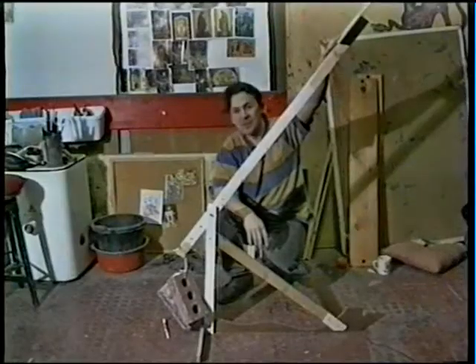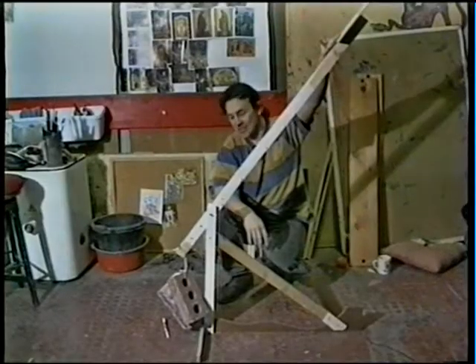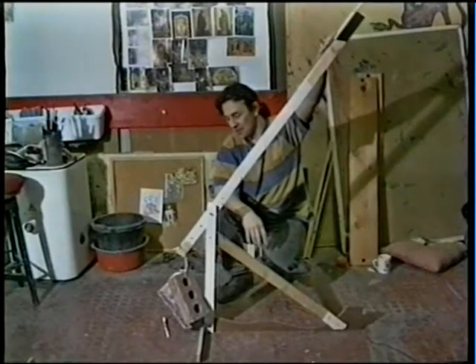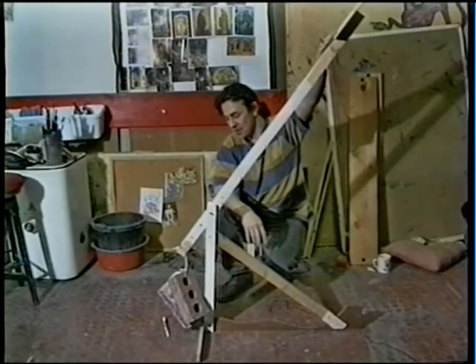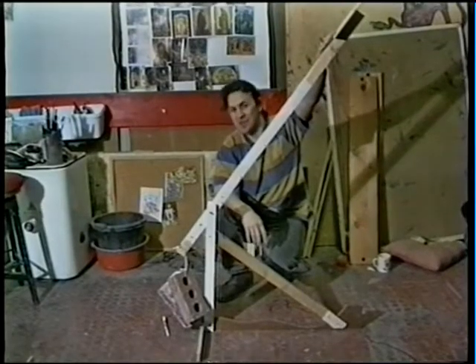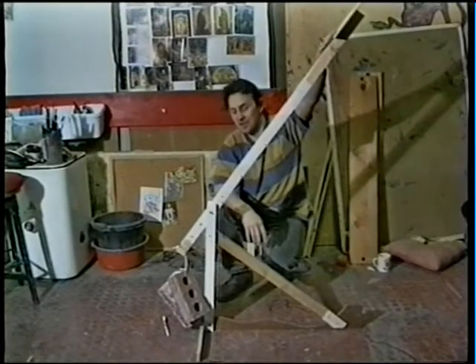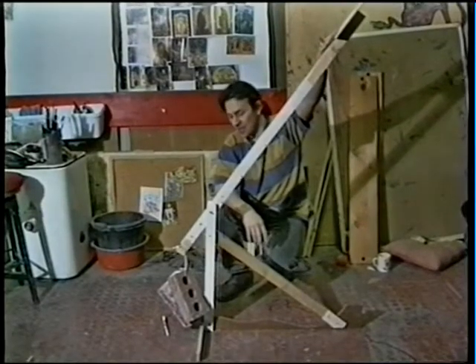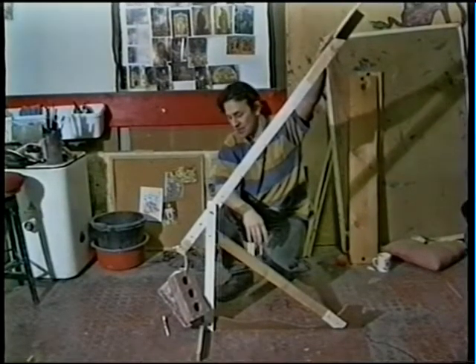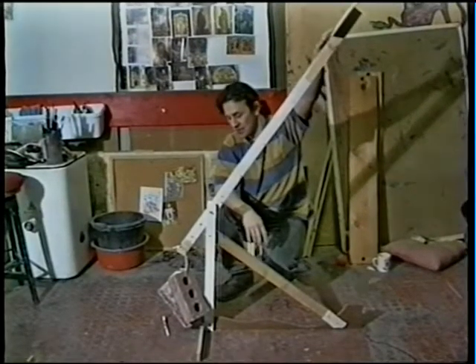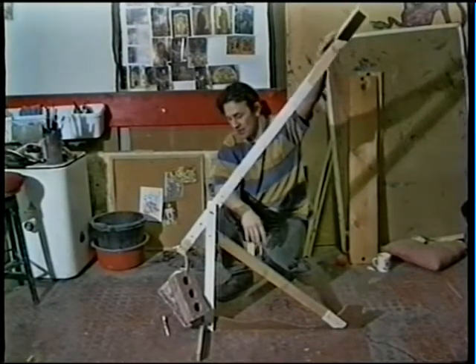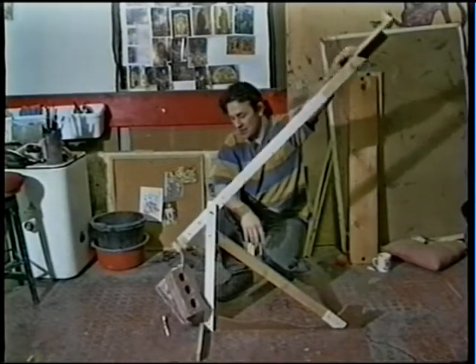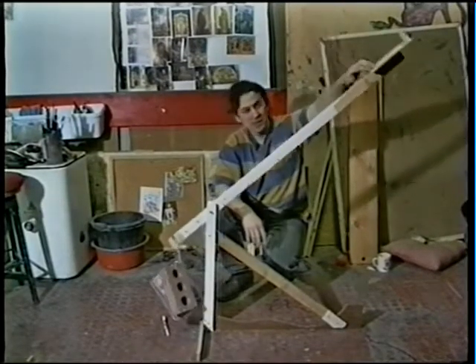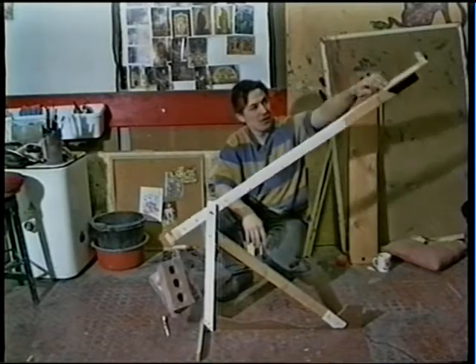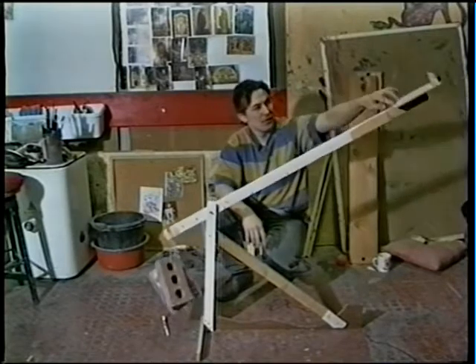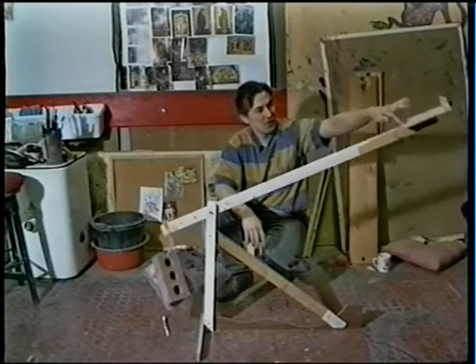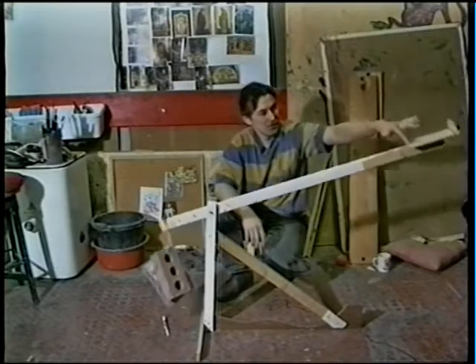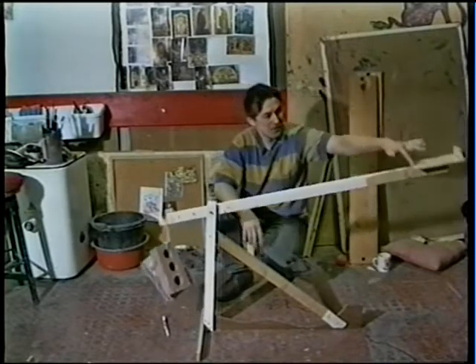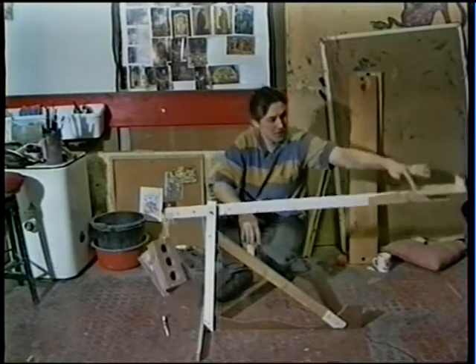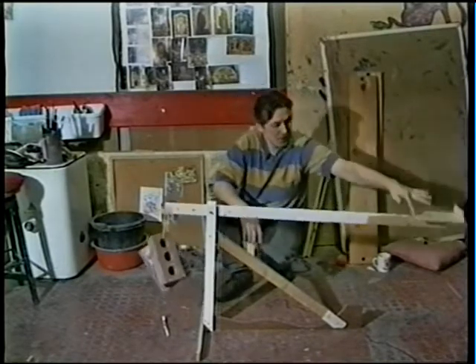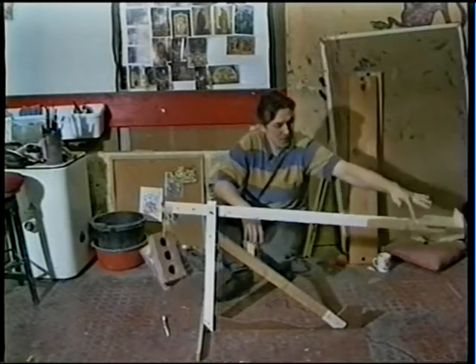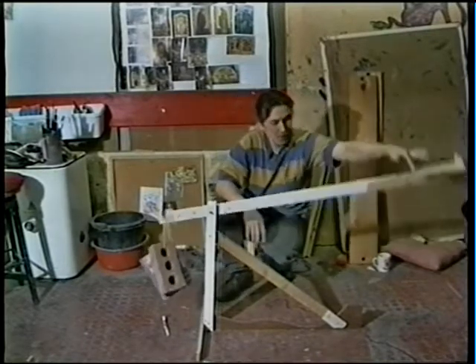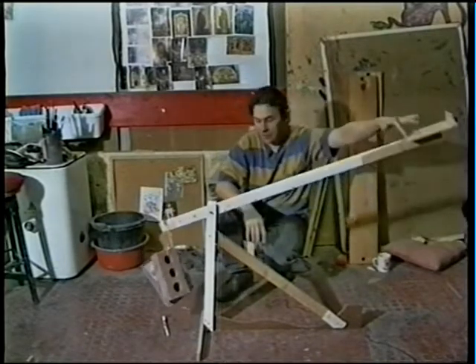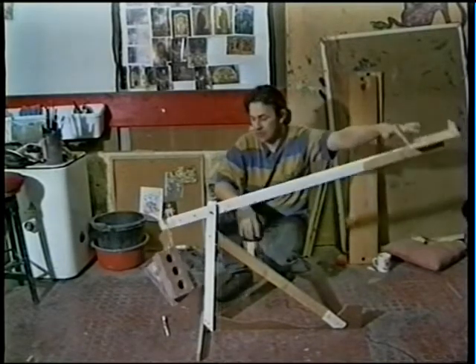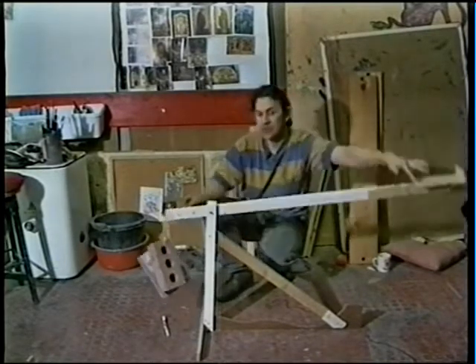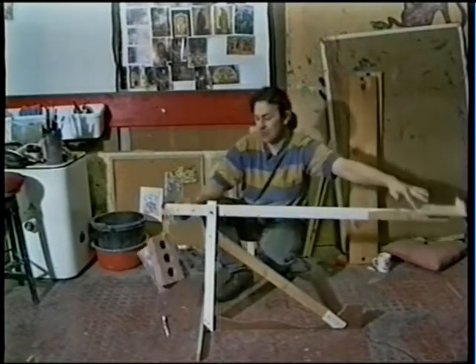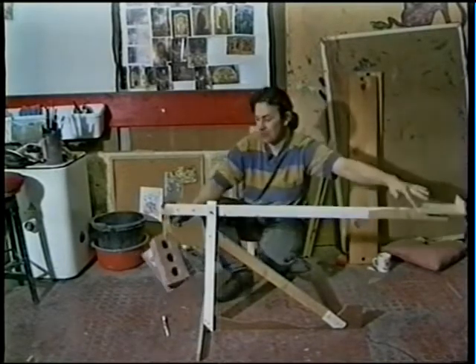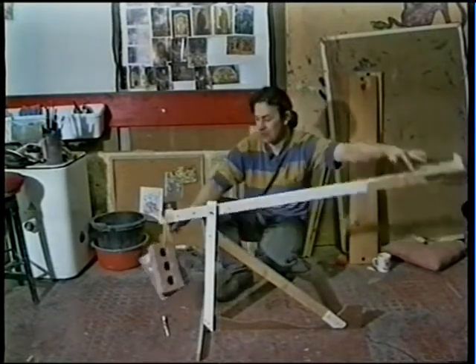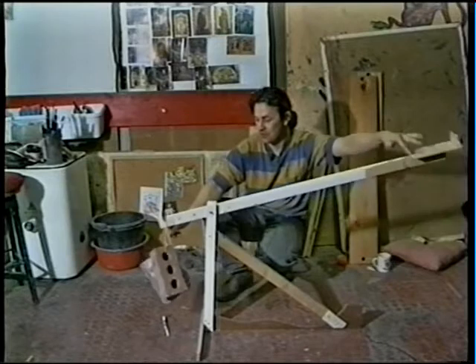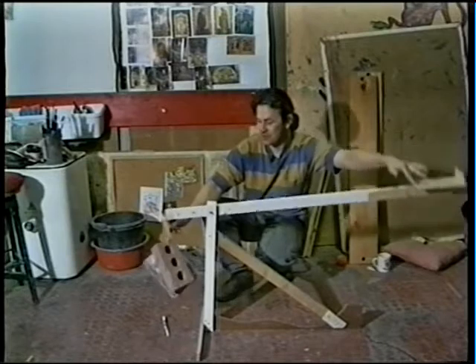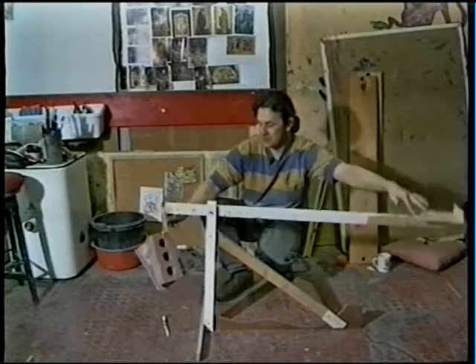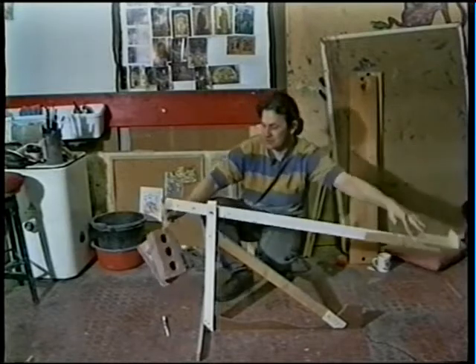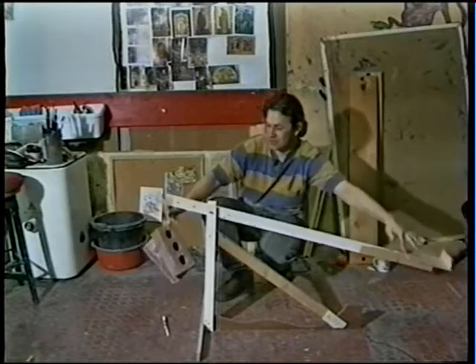This lever can also be used to lift heavy weights. In this case, this long, weak force — I'm just using one finger — has turned into a short, very powerful force, which lifts the three bricks.